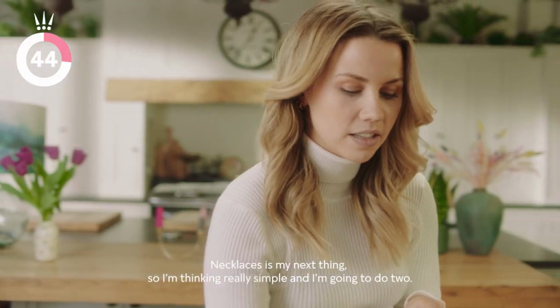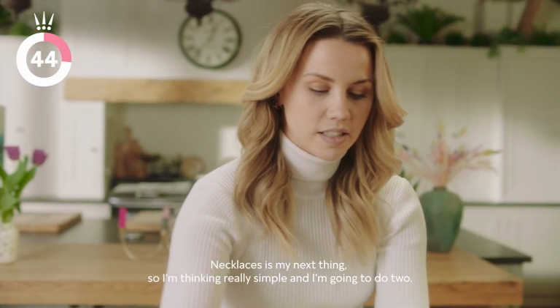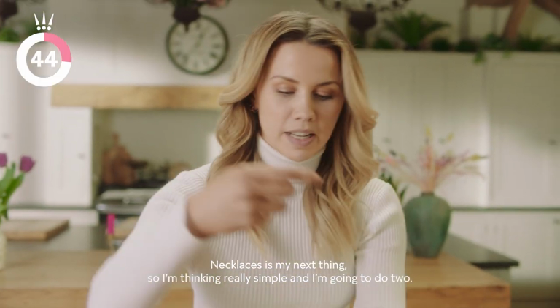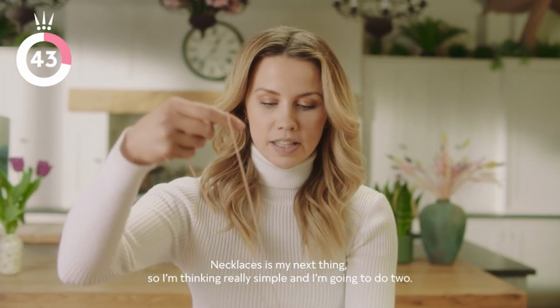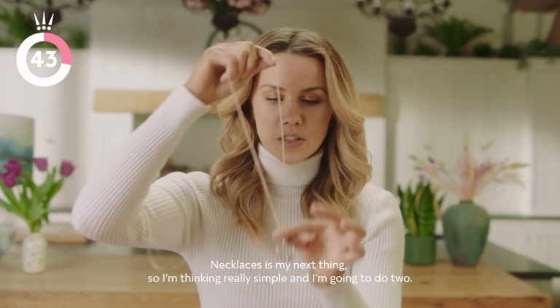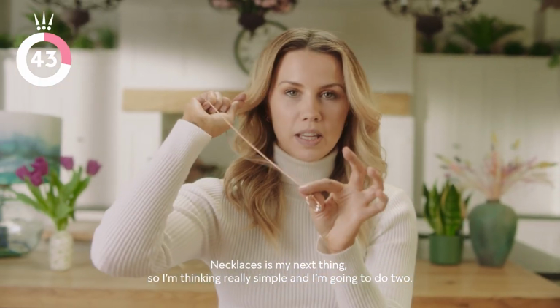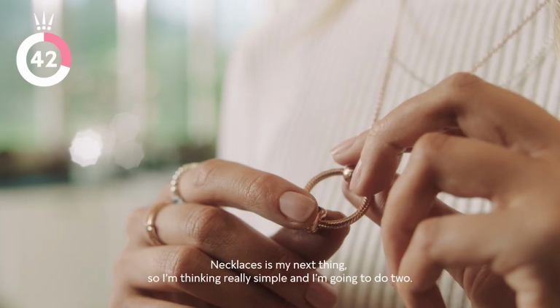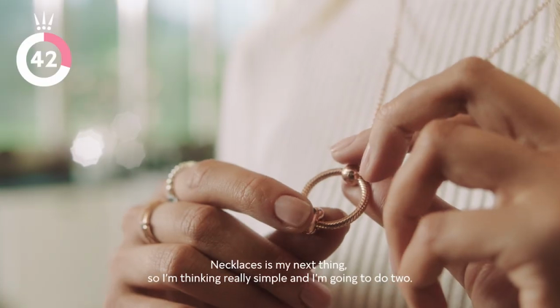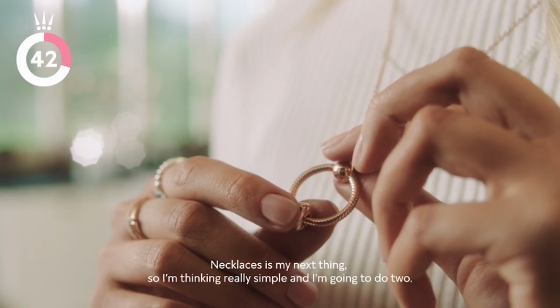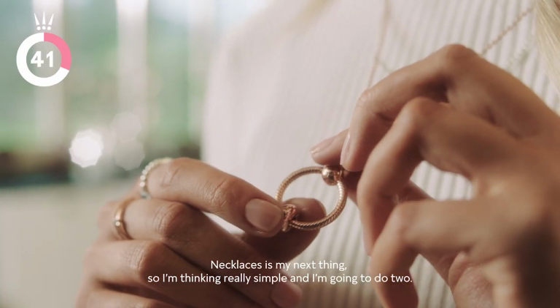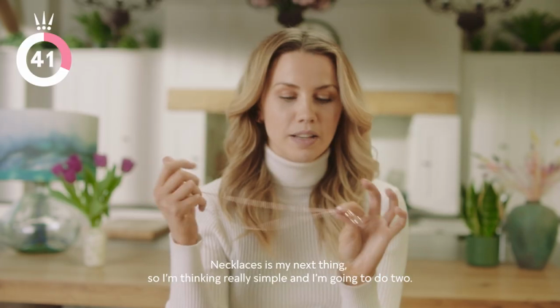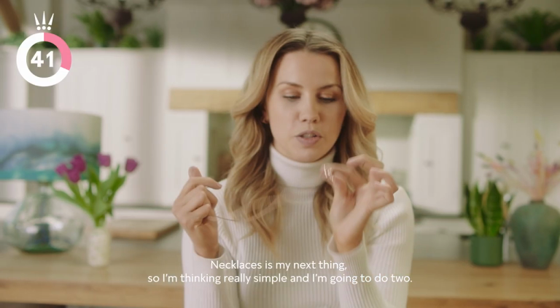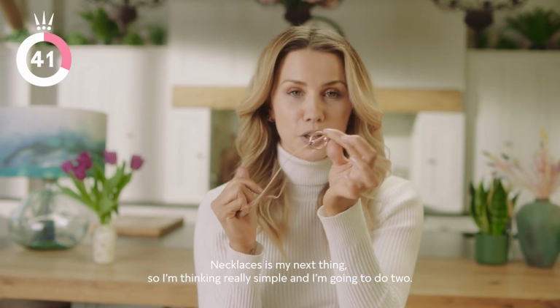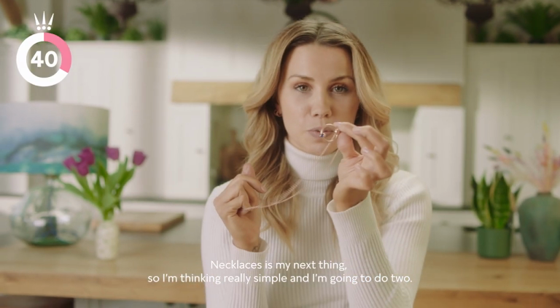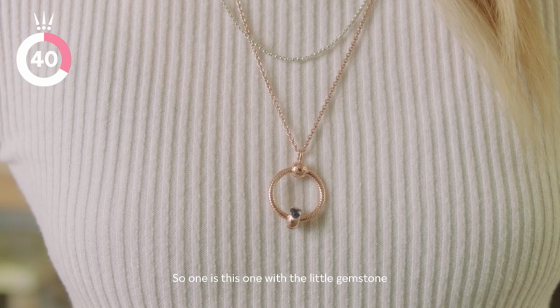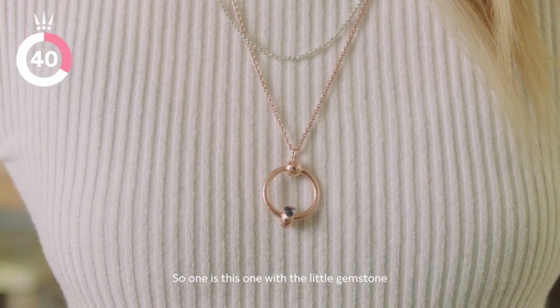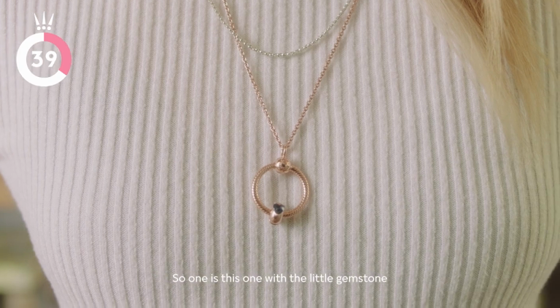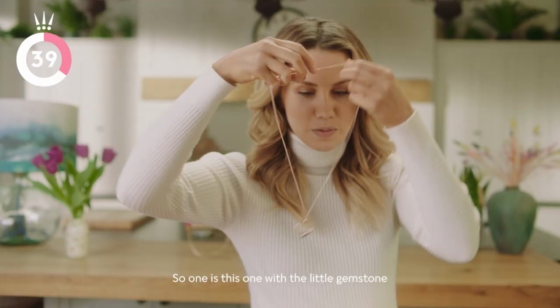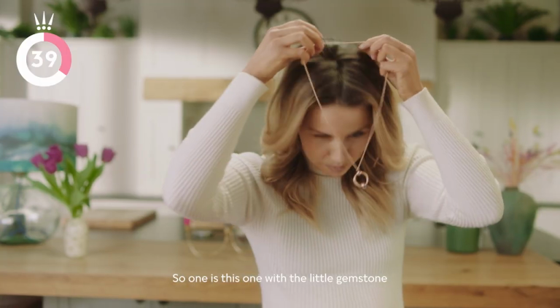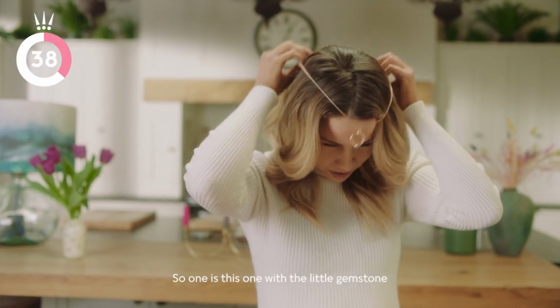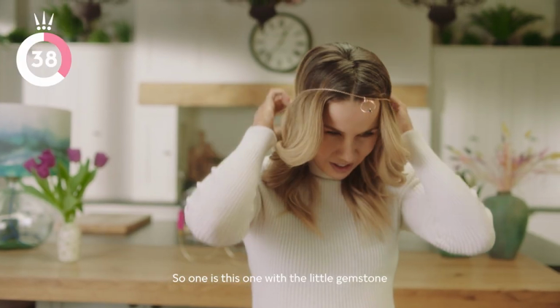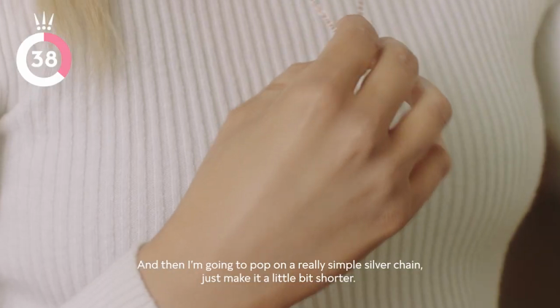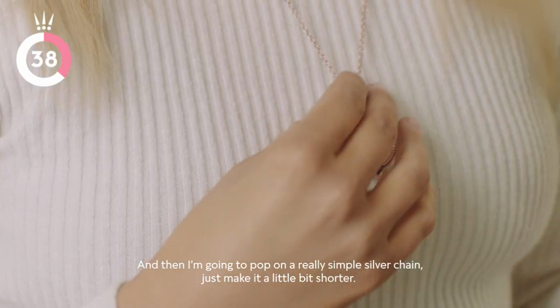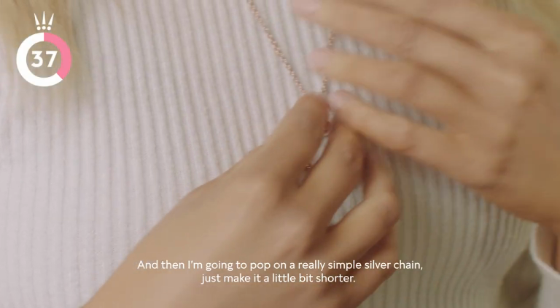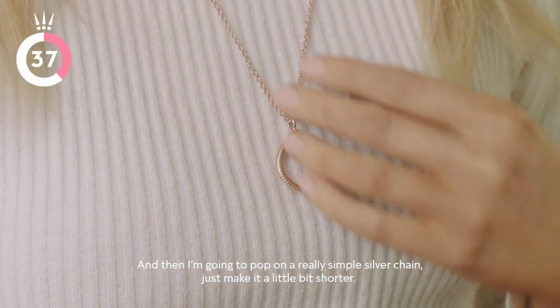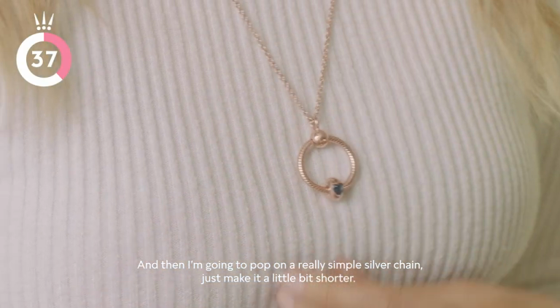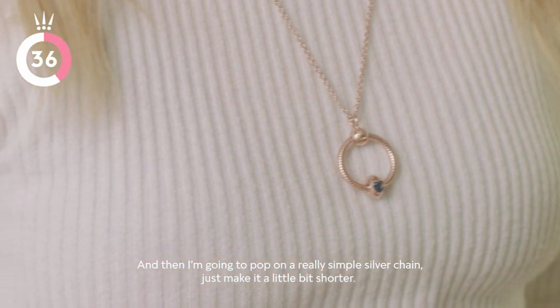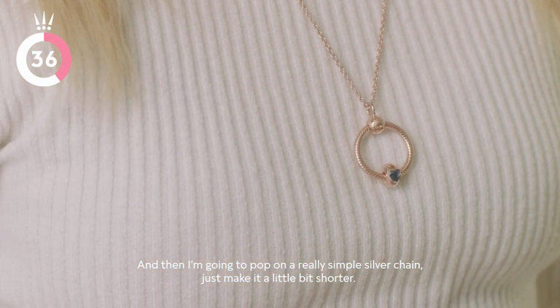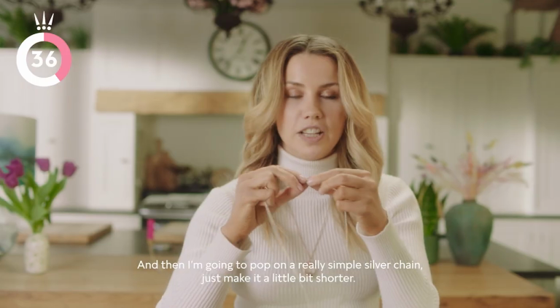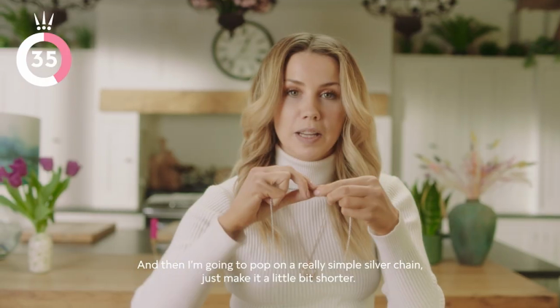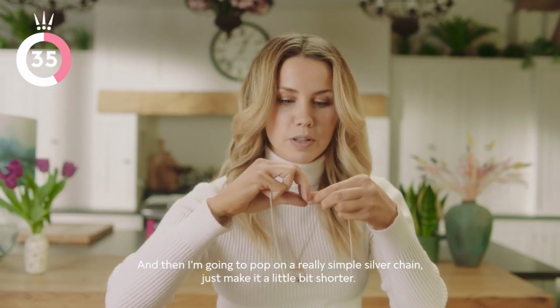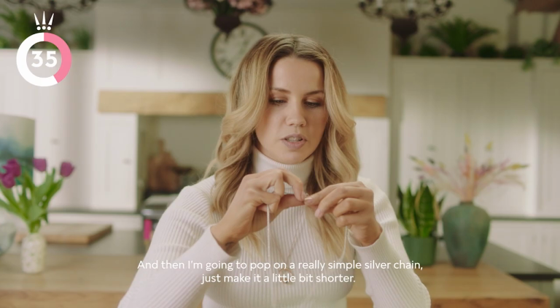Necklaces is my next thing. So I'm thinking really simple and I'm going to do two. So one is this one with the little gemstone, and then I'm going to pop on a really simple silver chain and just make it a little bit shorter.